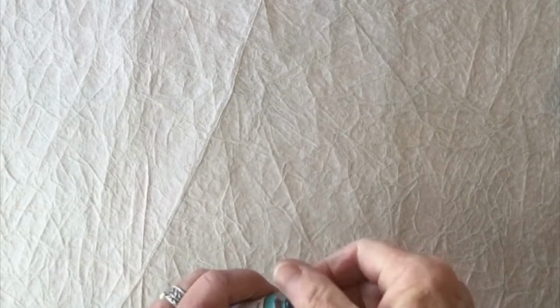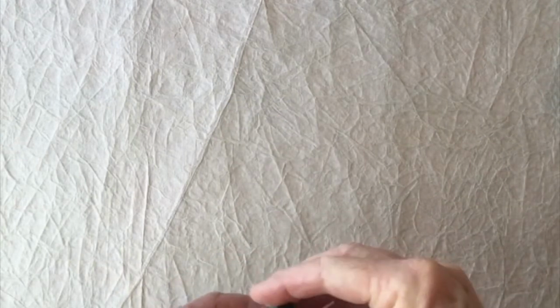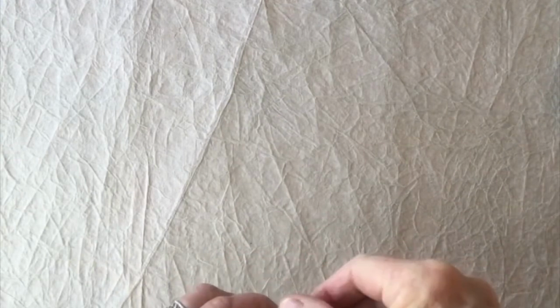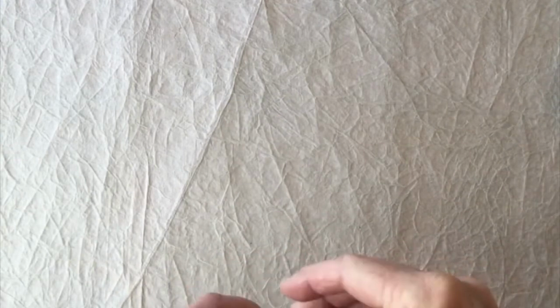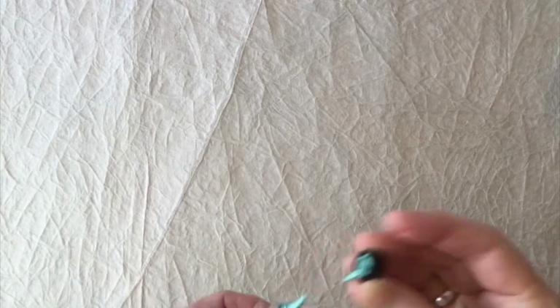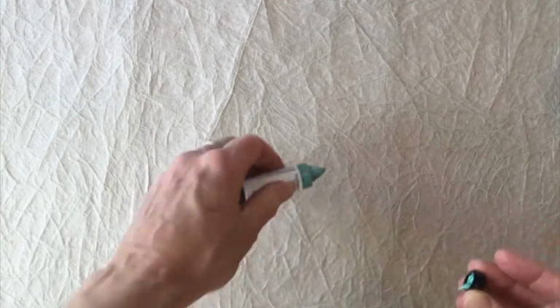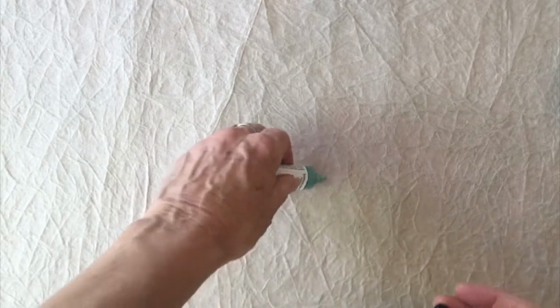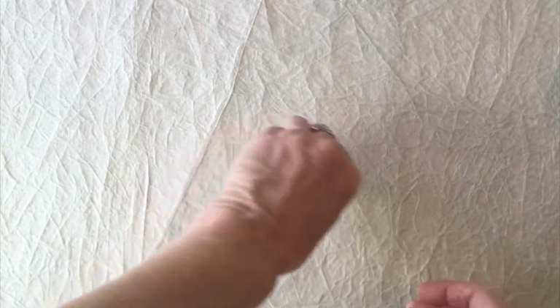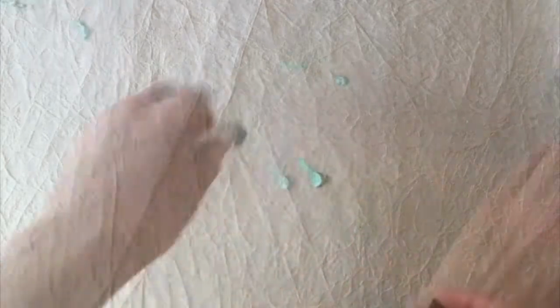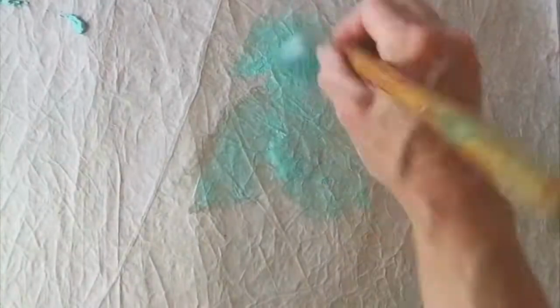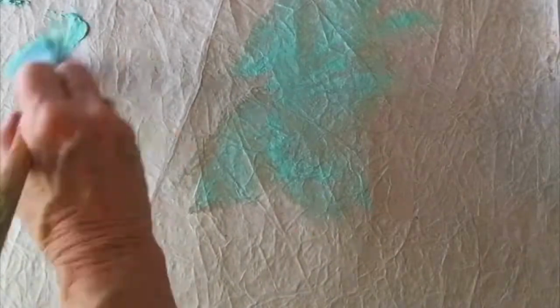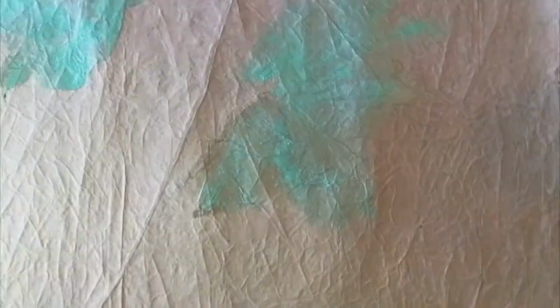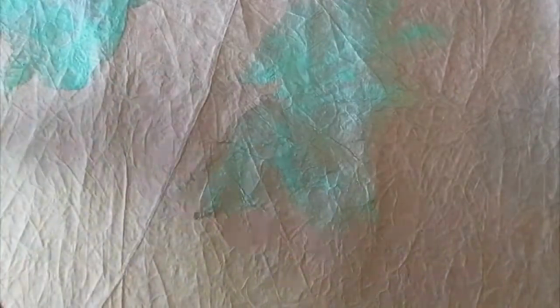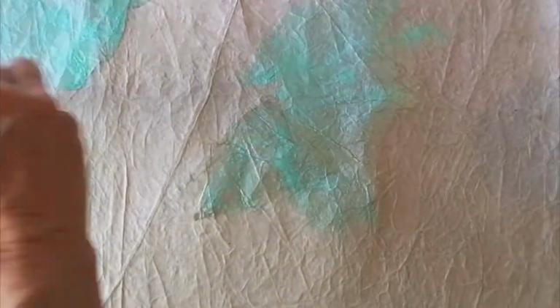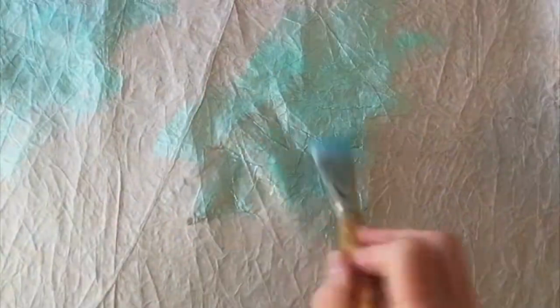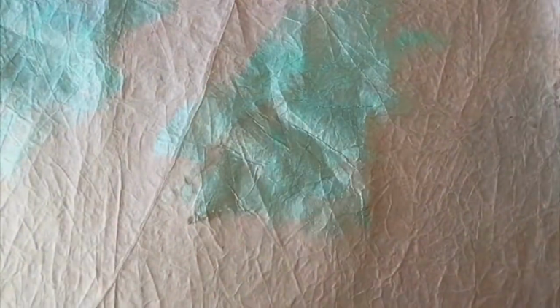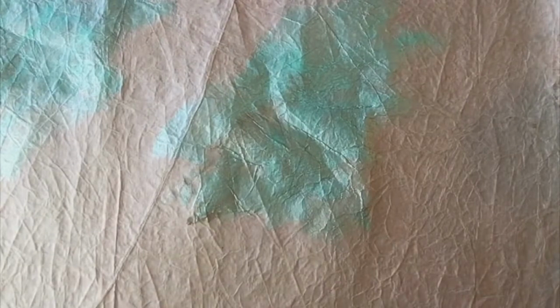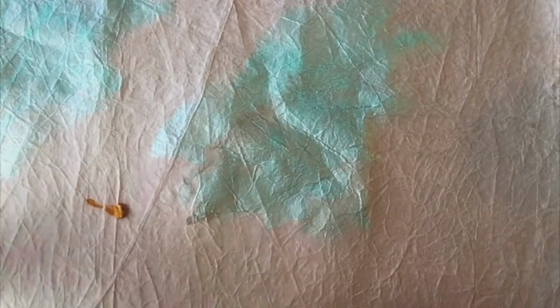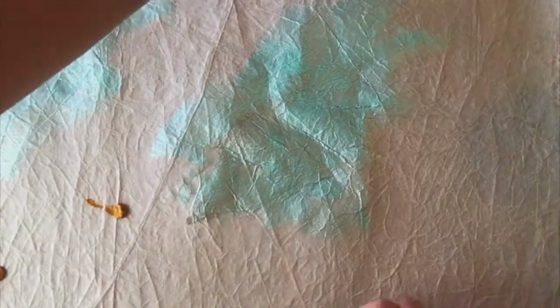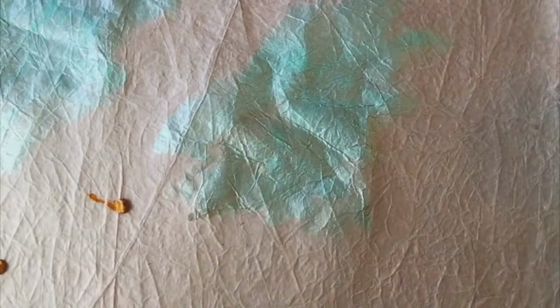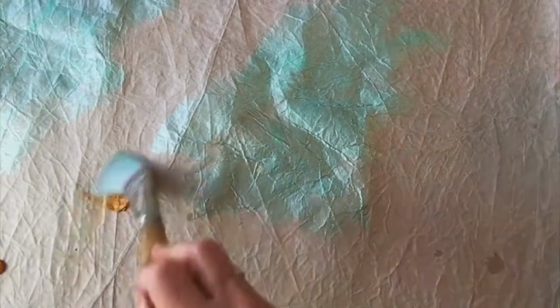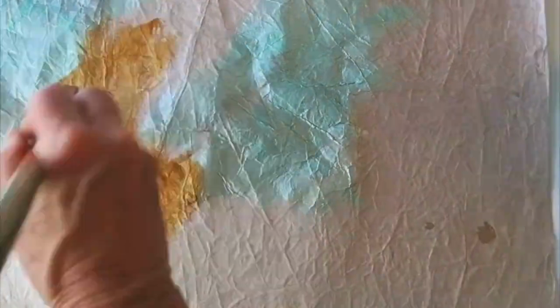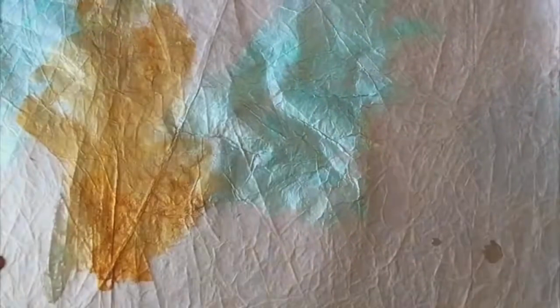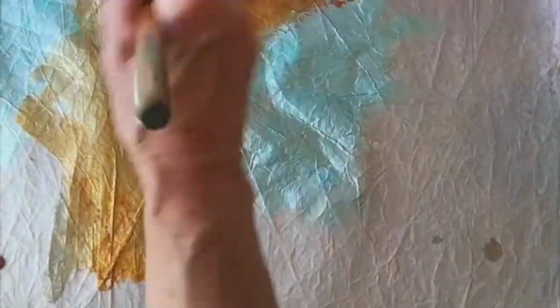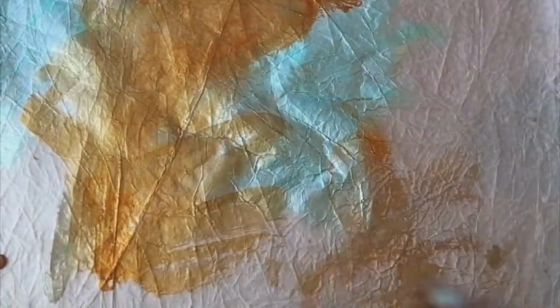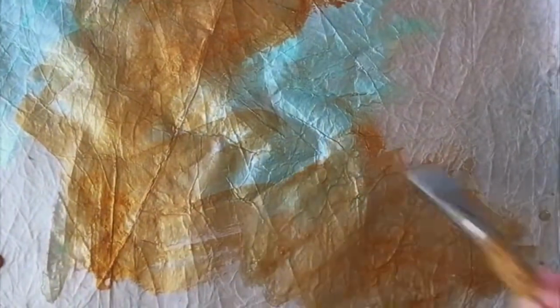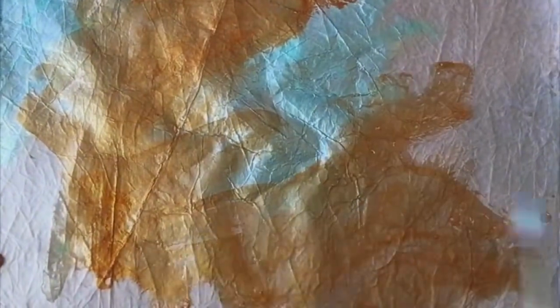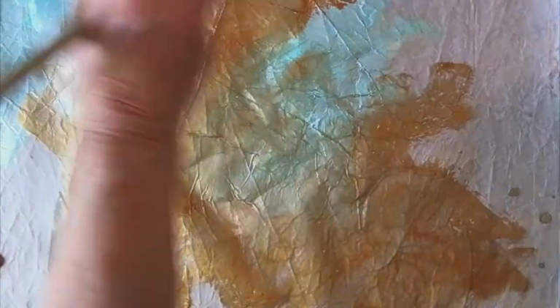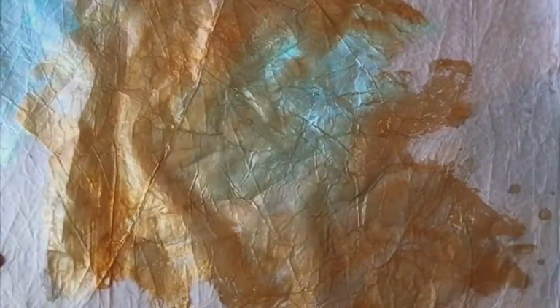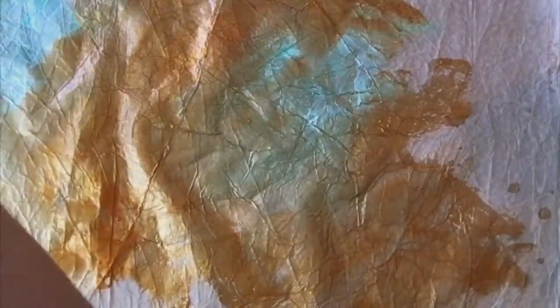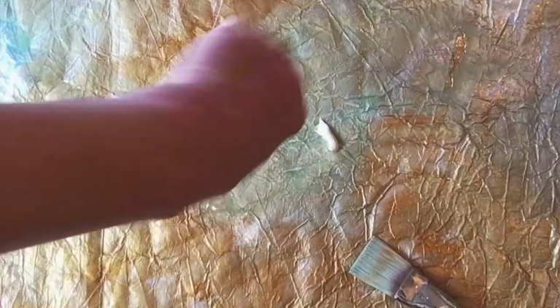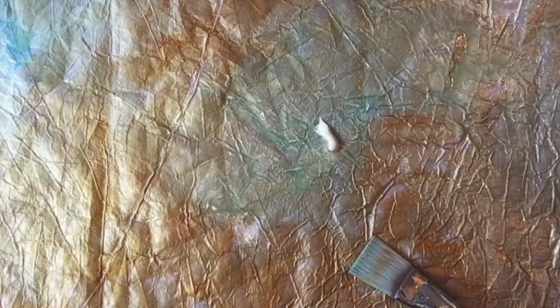I start with iridescent watercolor from Daniel Smith and I apply it directly onto the paper with water, adding additional colors and water as I go along, blending the pigments.